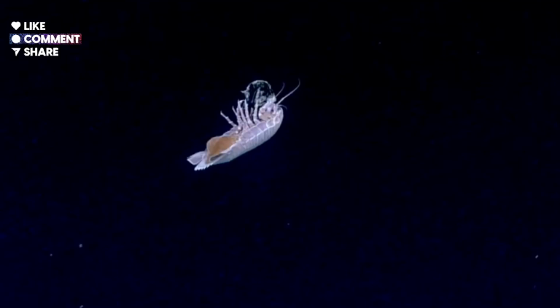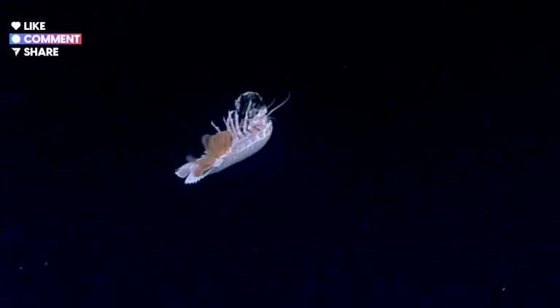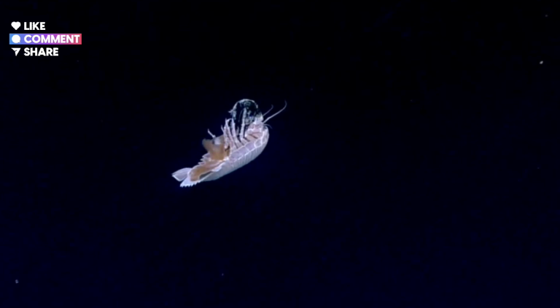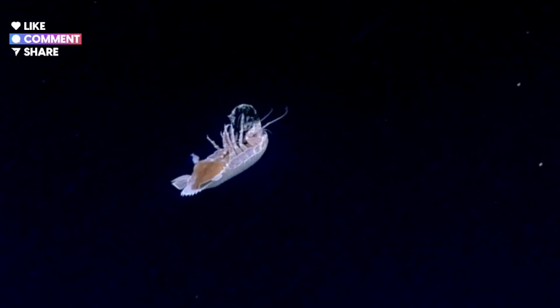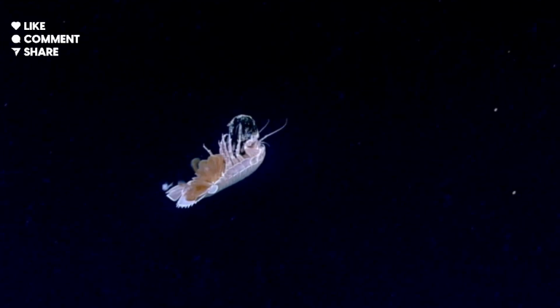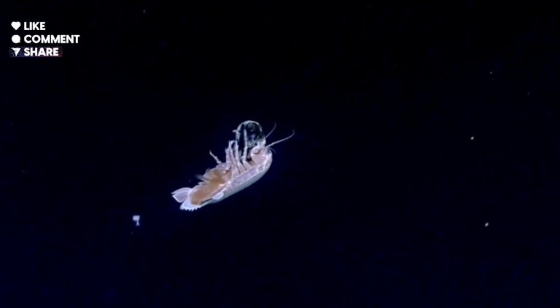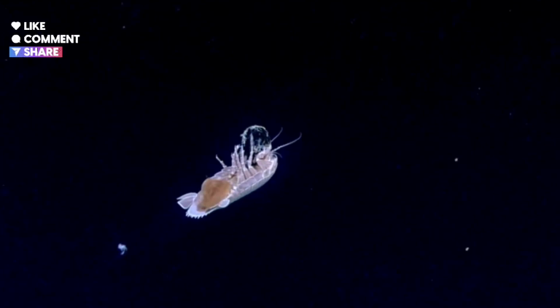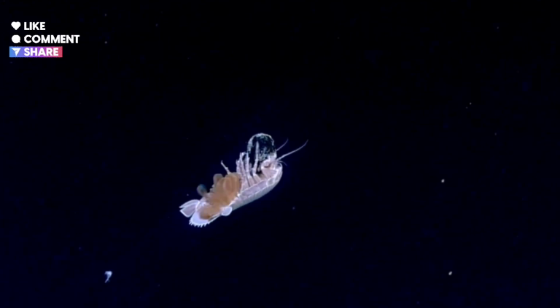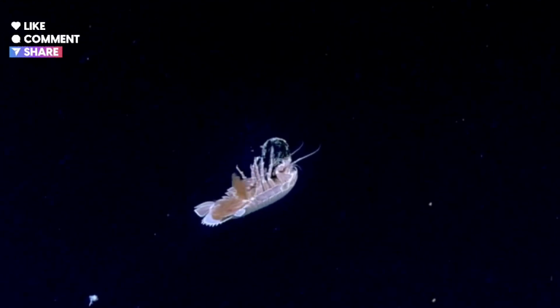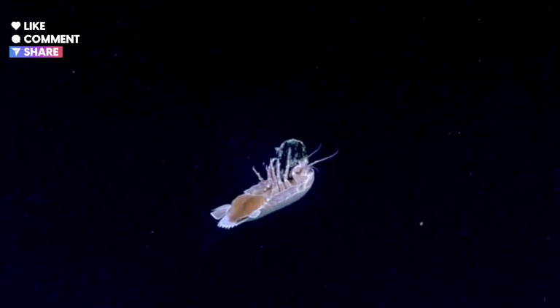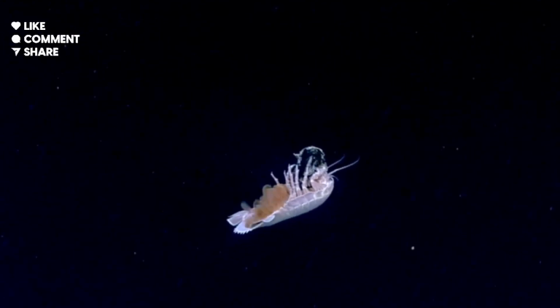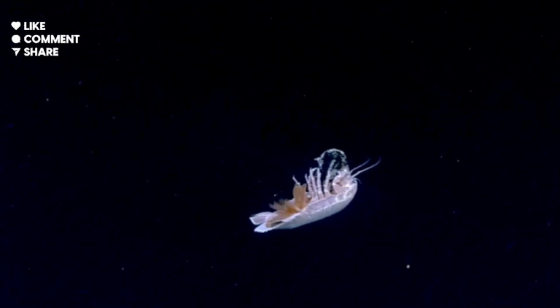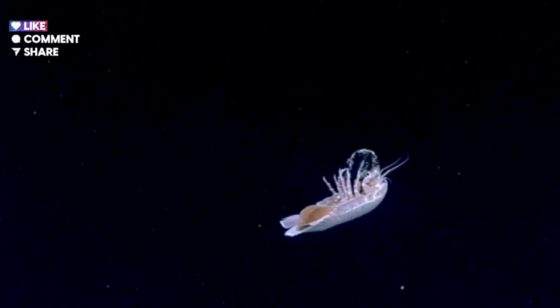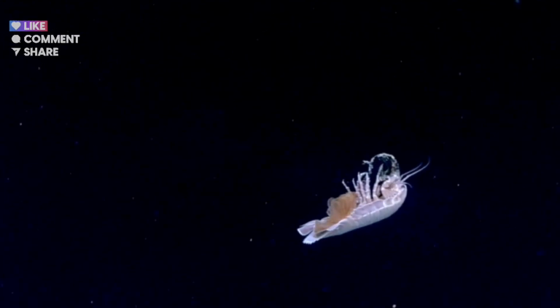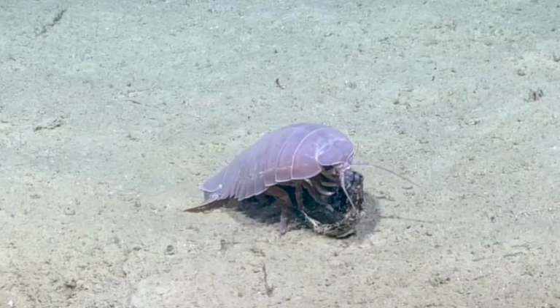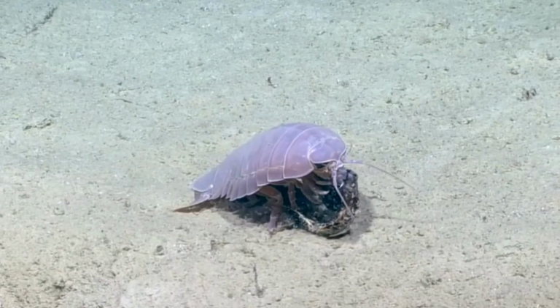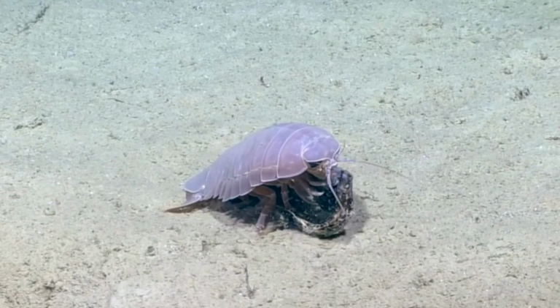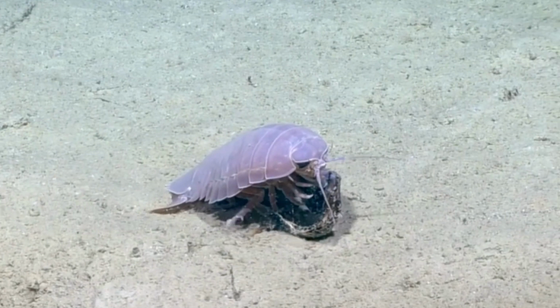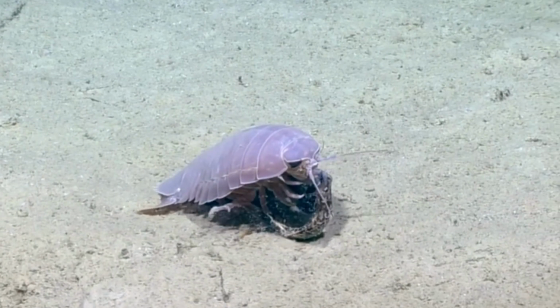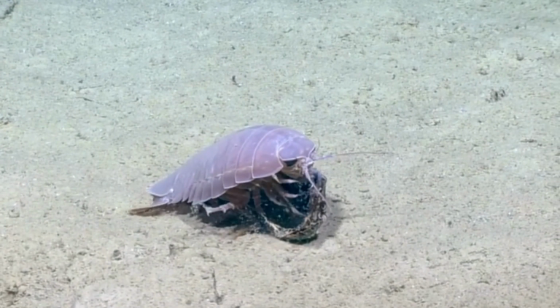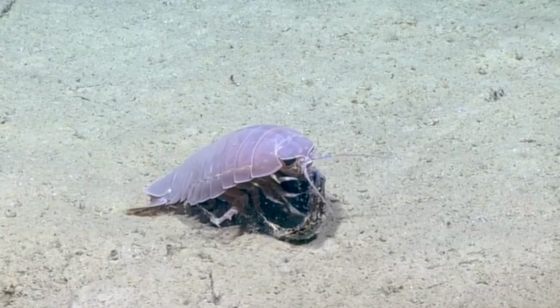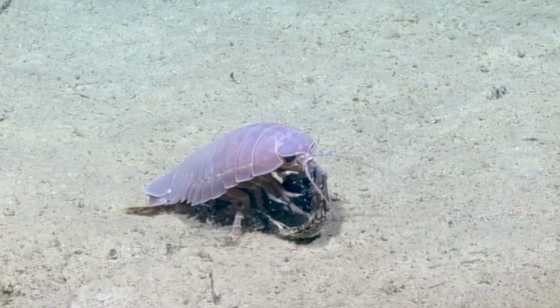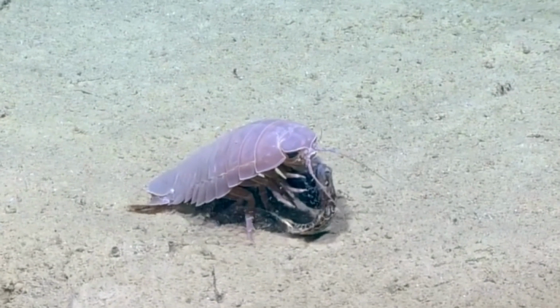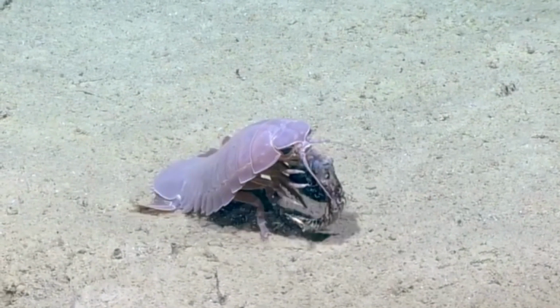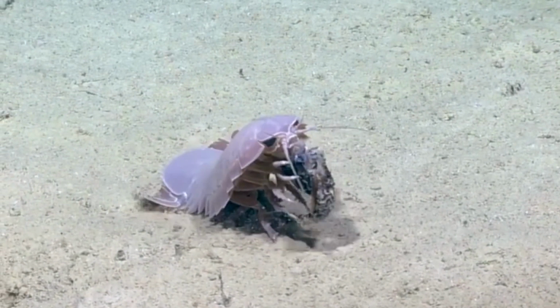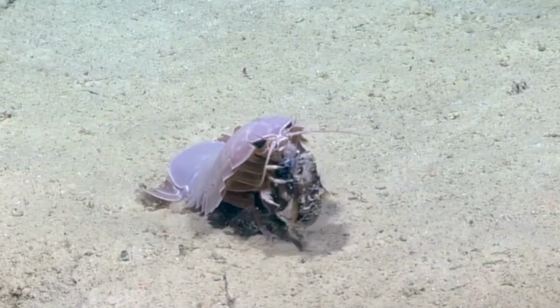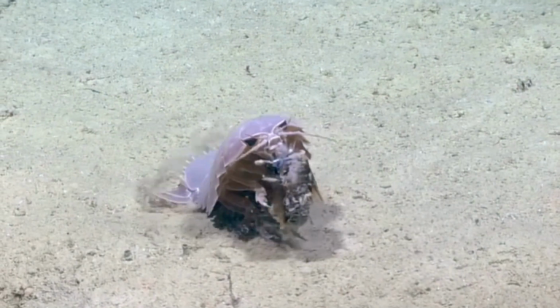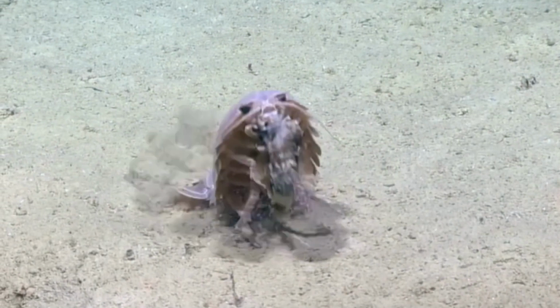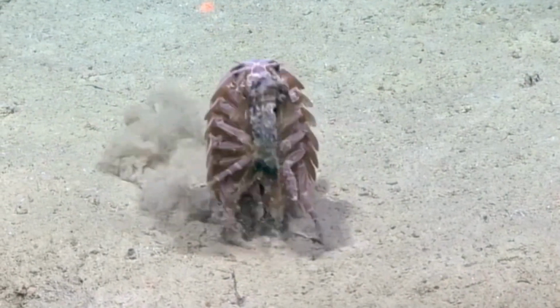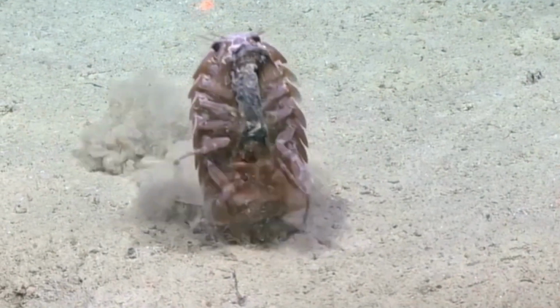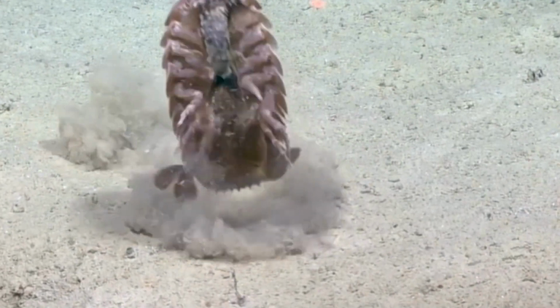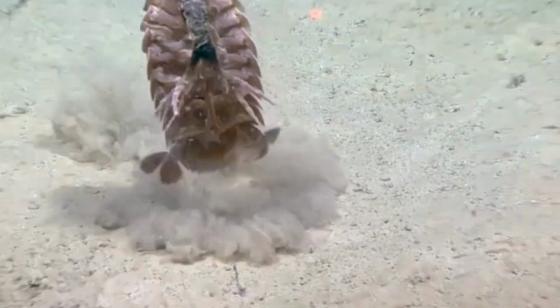Giant isopods can curl into a ball for protection, and their tough exoskeleton protects them from deep-sea pressure and predators.